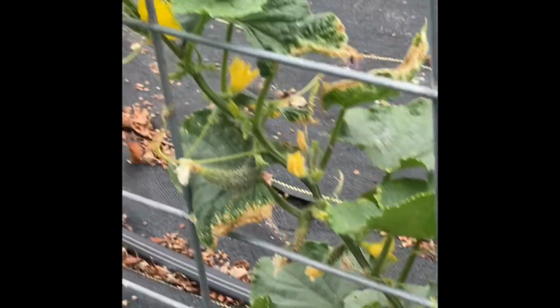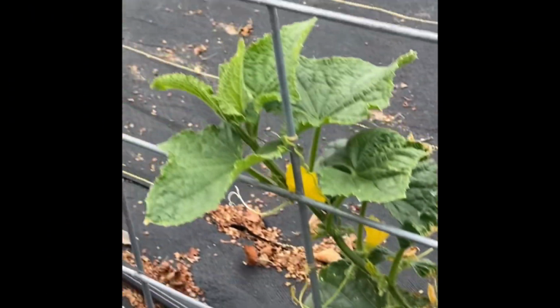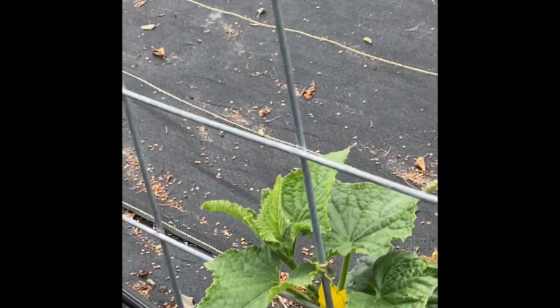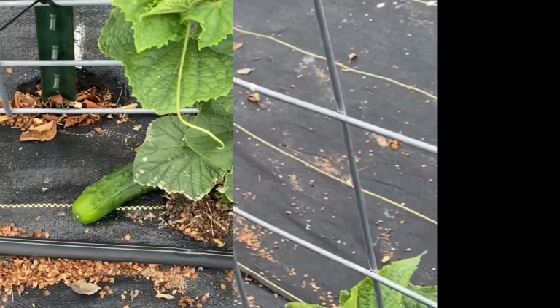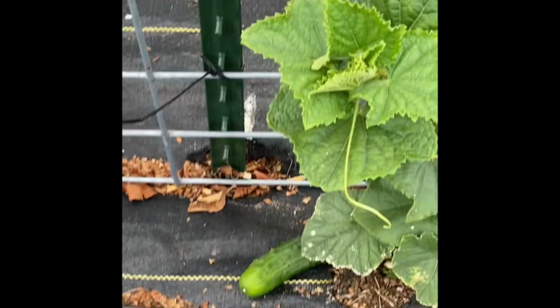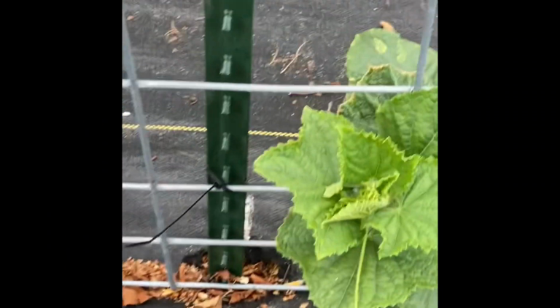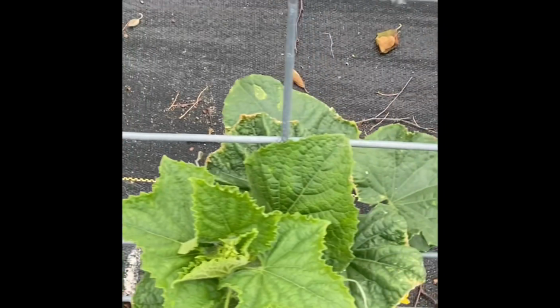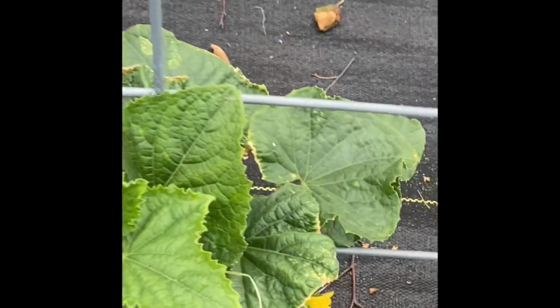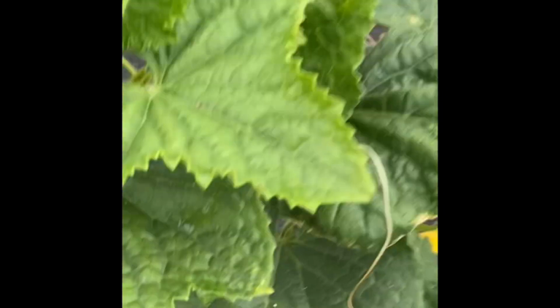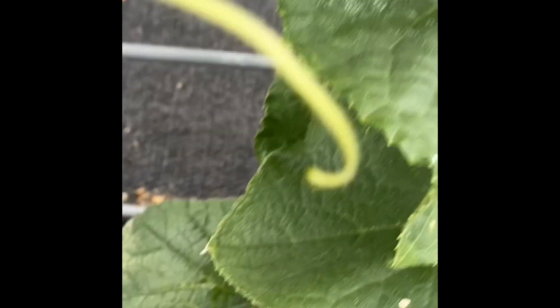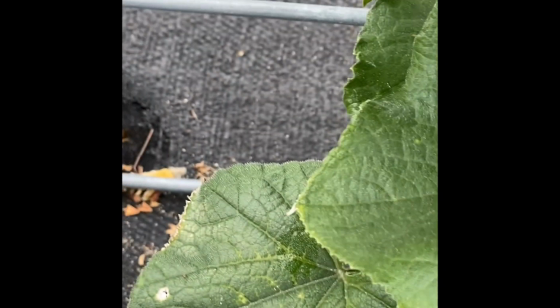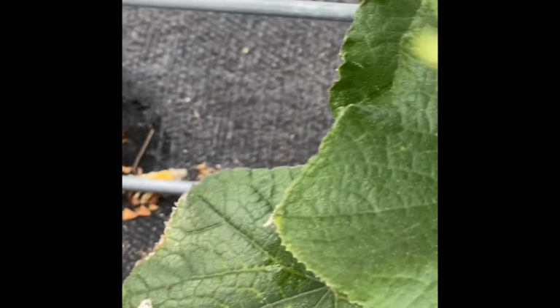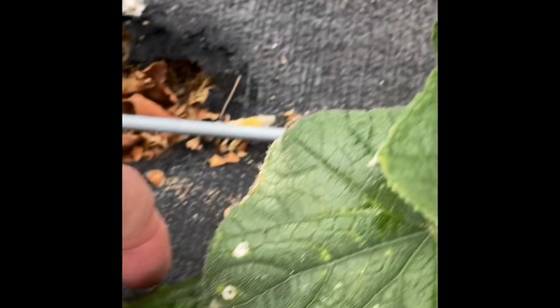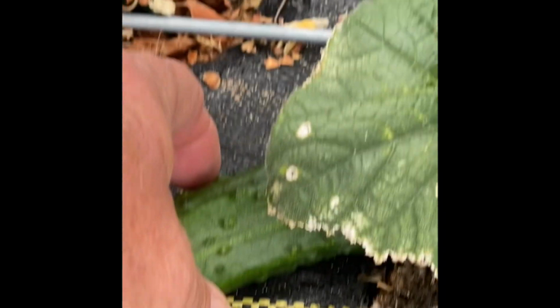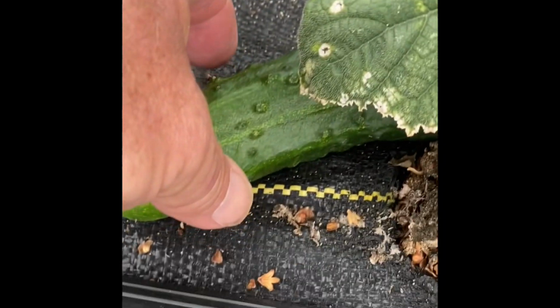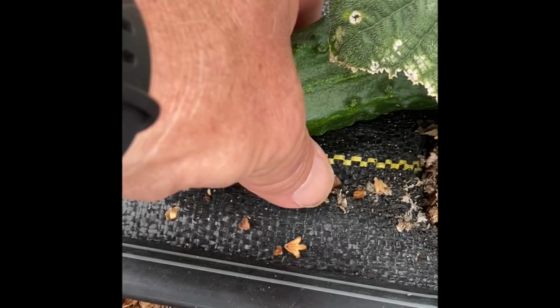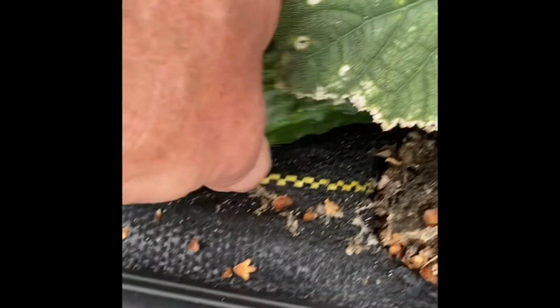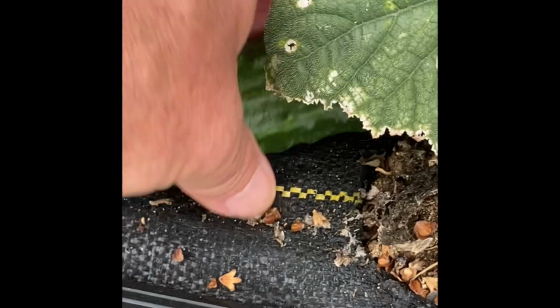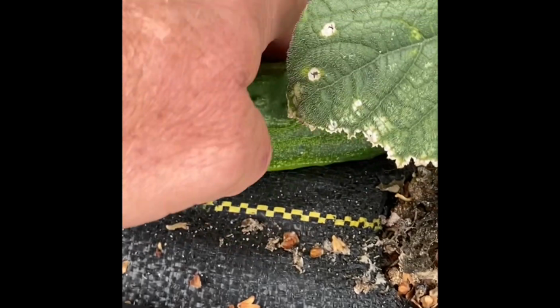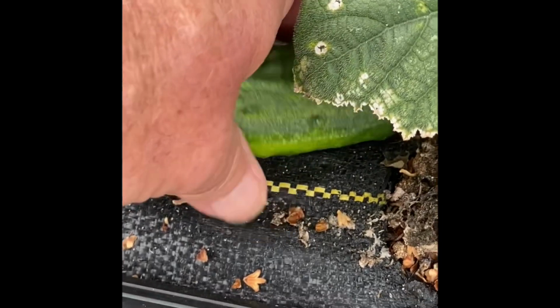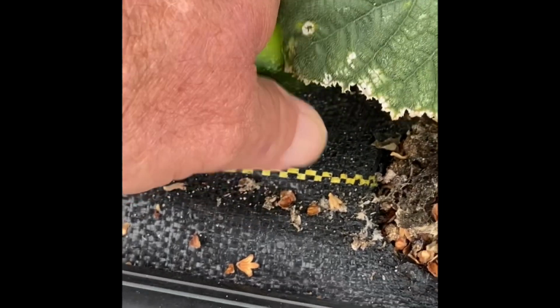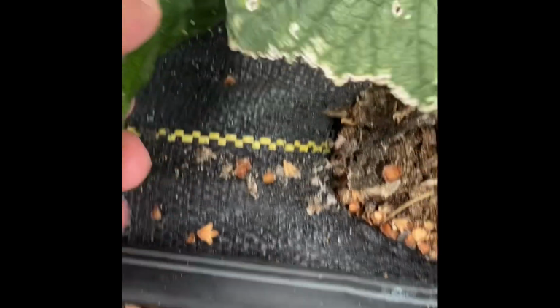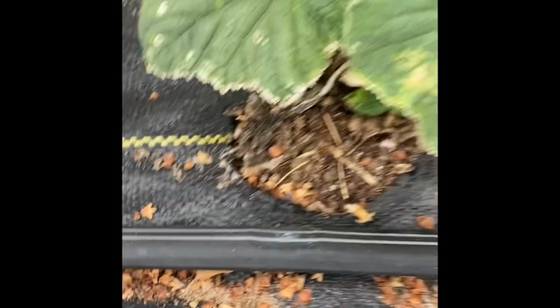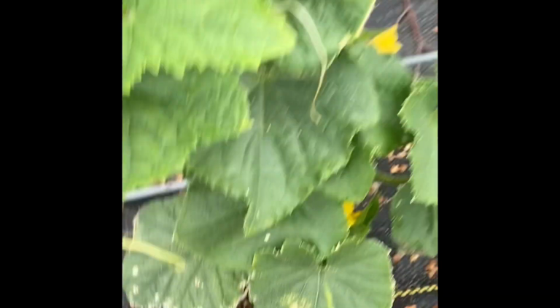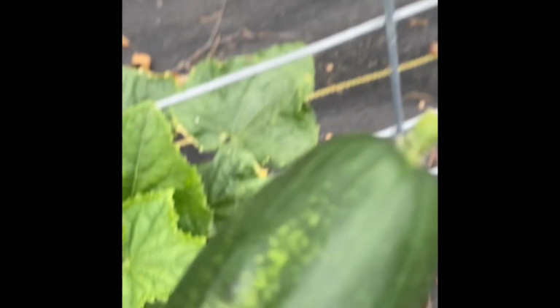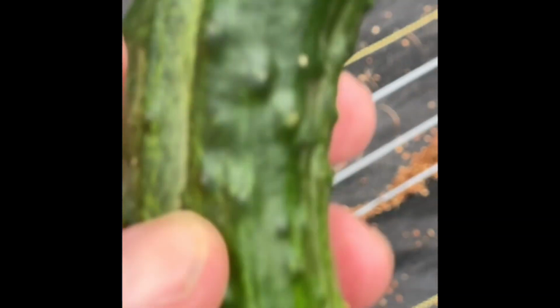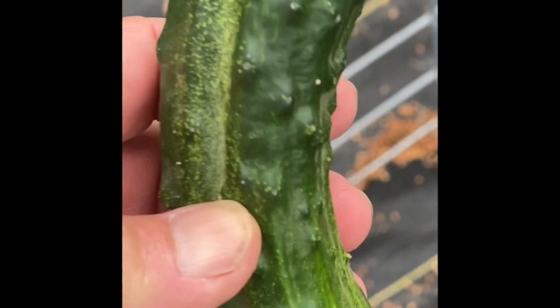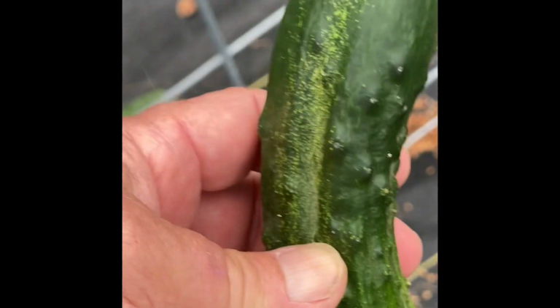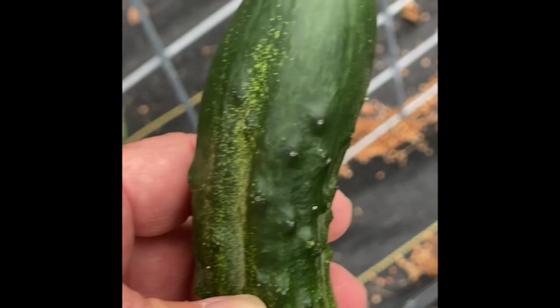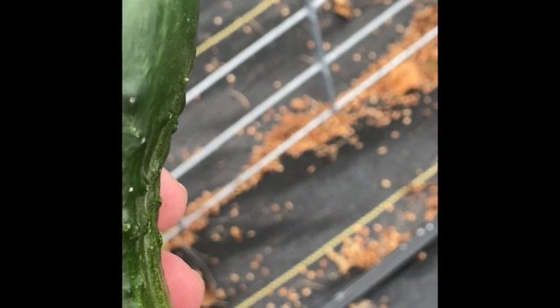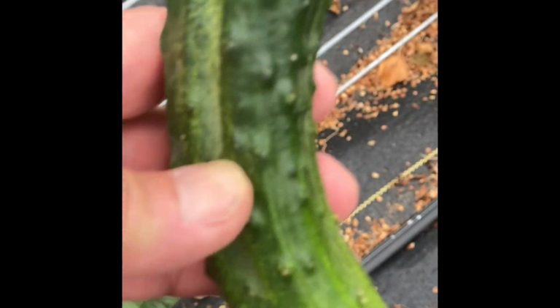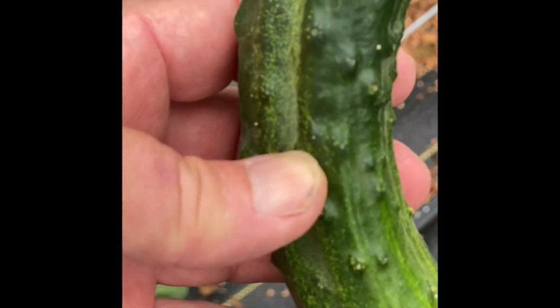They are doing great. We've got our first cucumber - not very big, but there it is. First cucumber of the year.